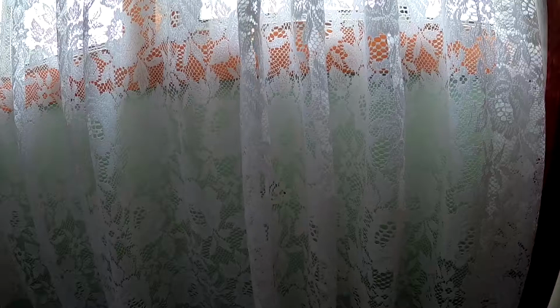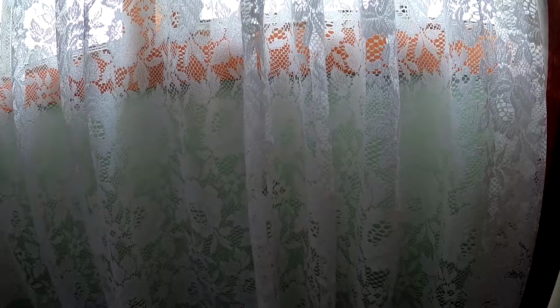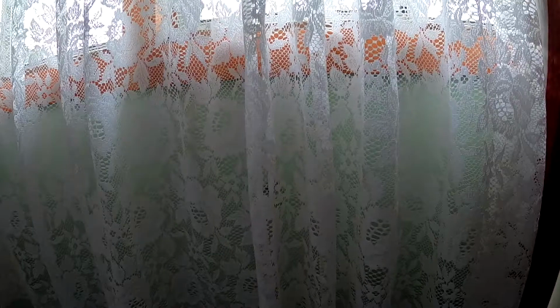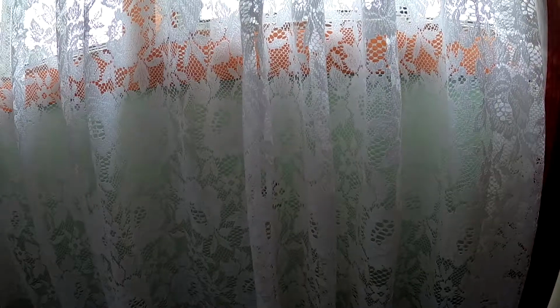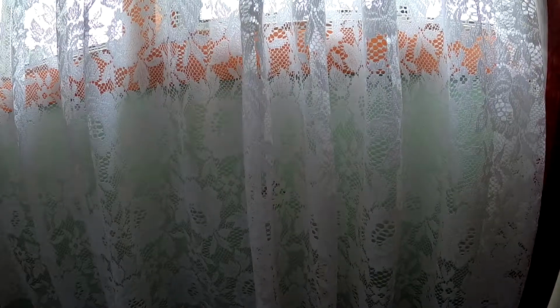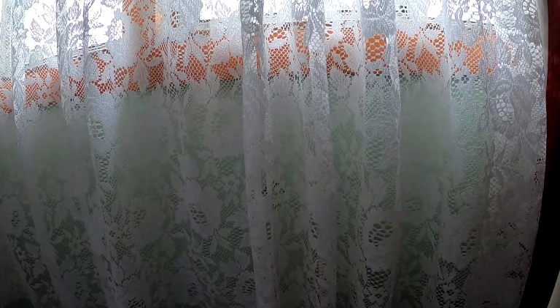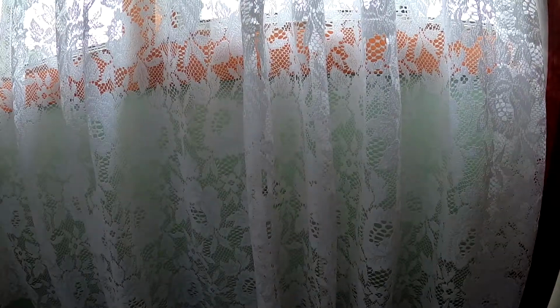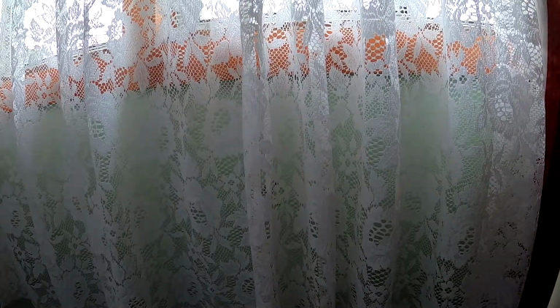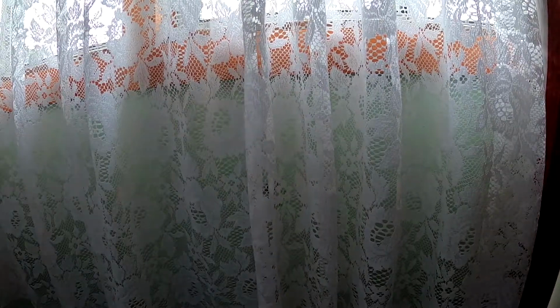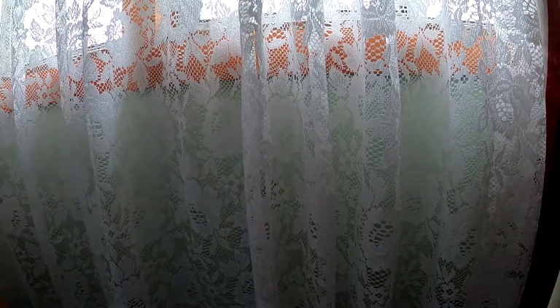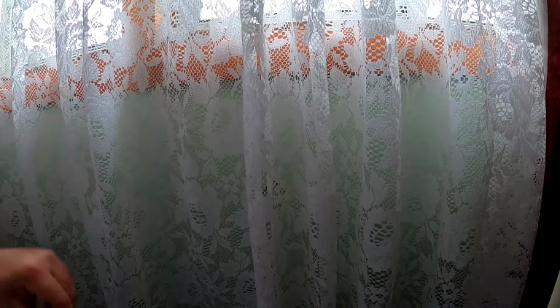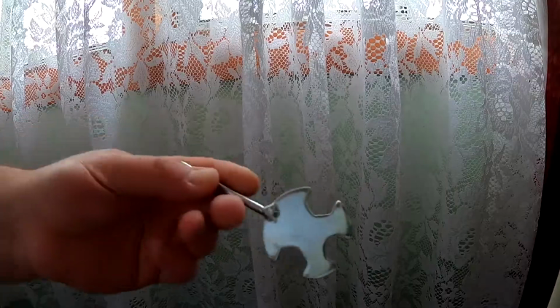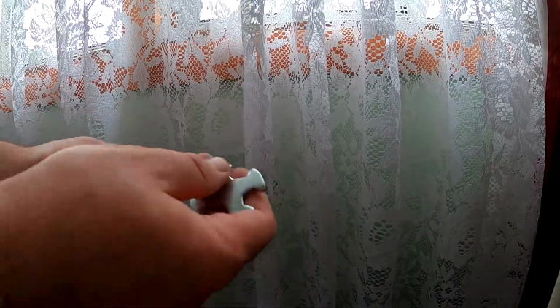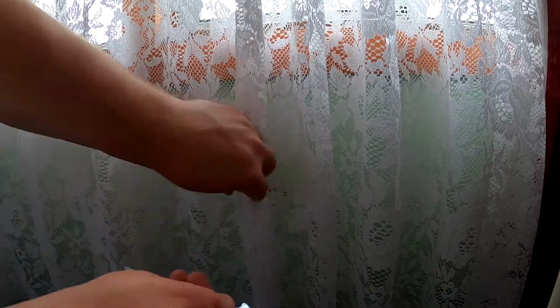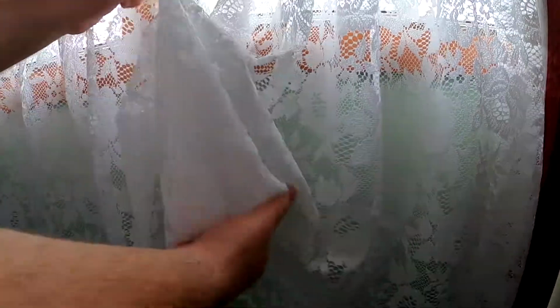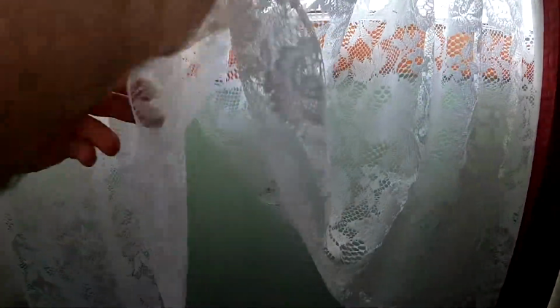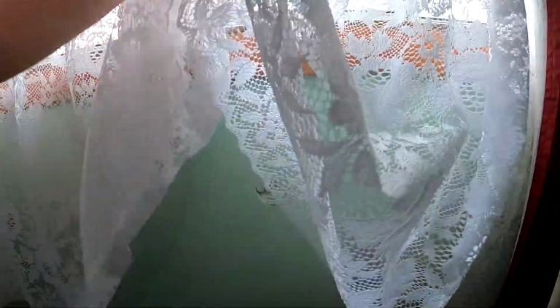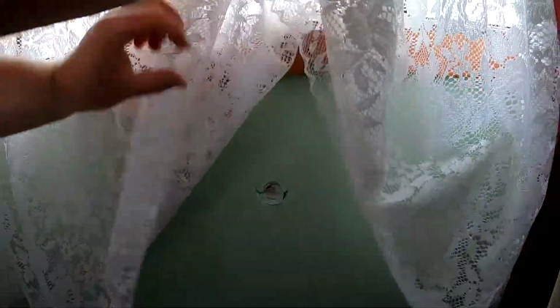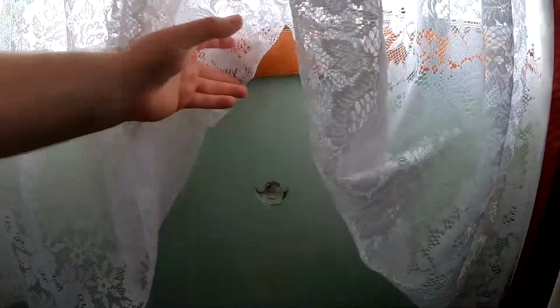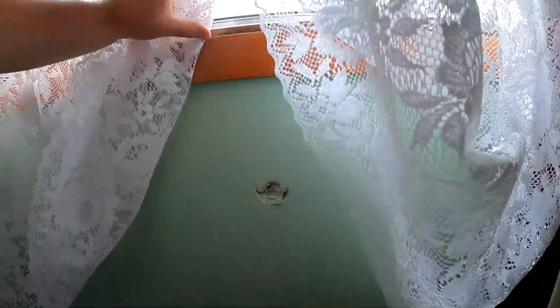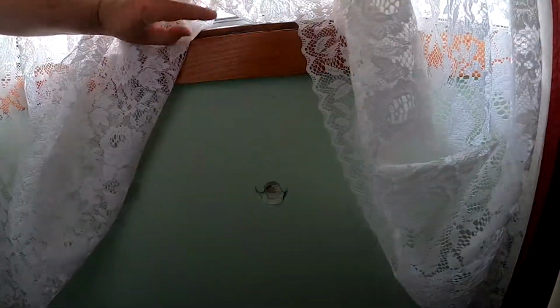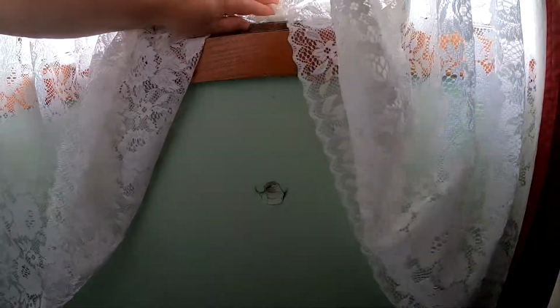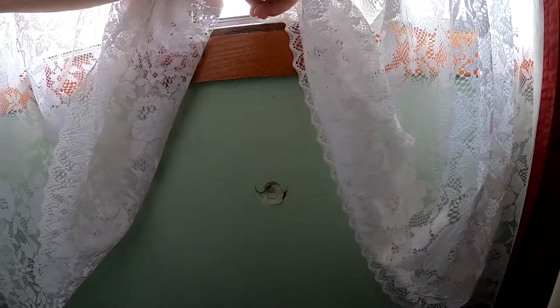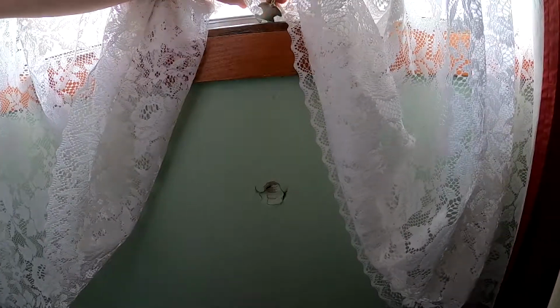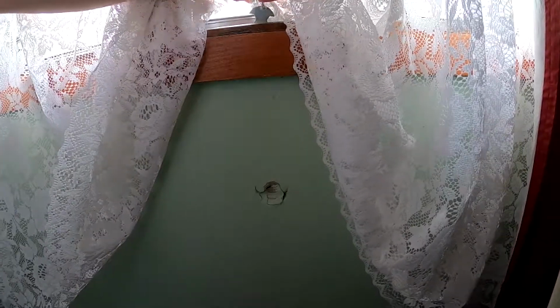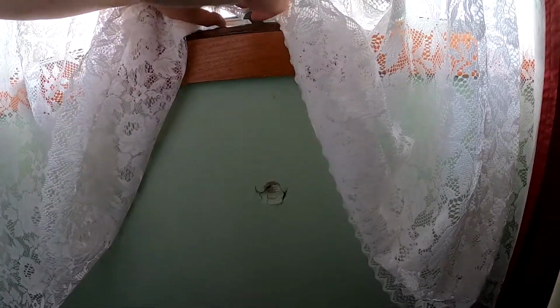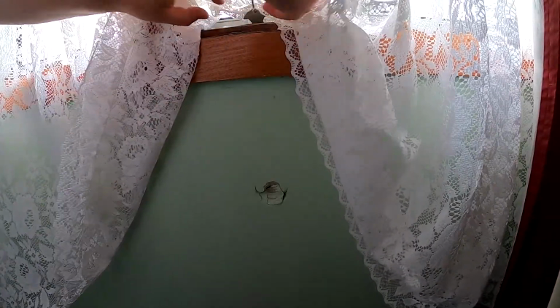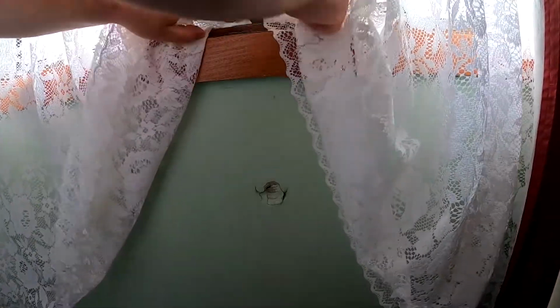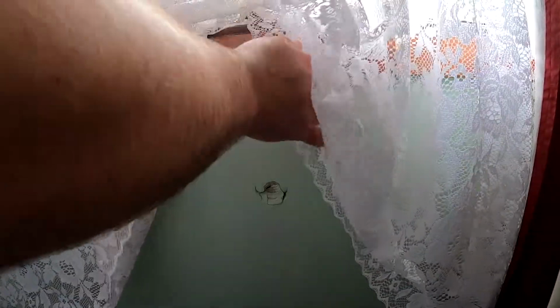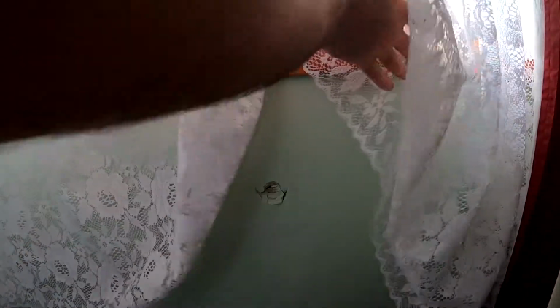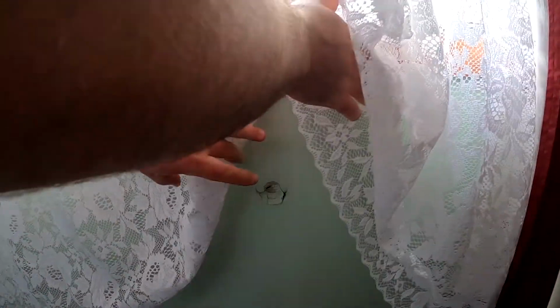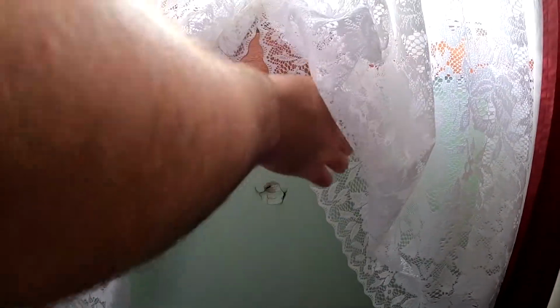Today I'm going to show you how to fix this hole I've got. First of all I'm going to need to prop up the curtain carefully. I'll just put this in here like that.